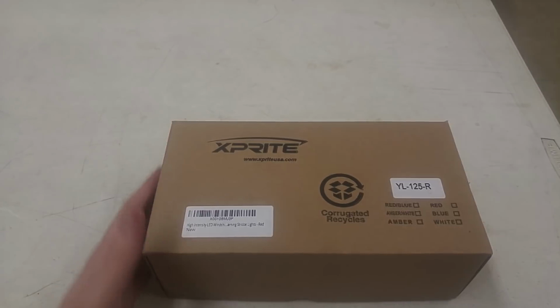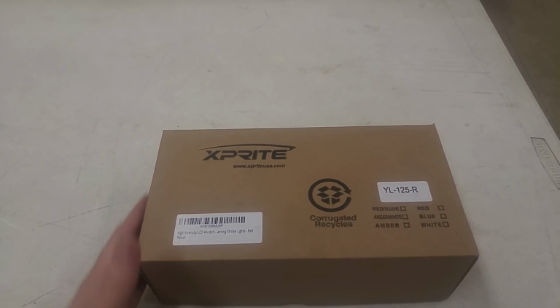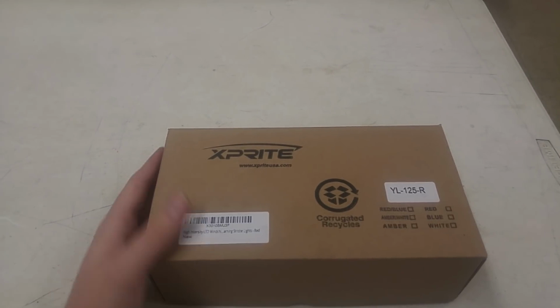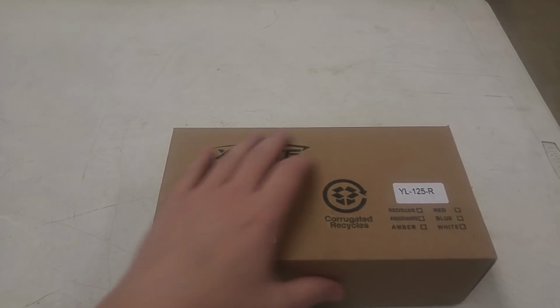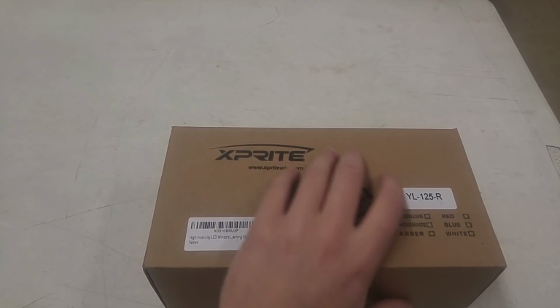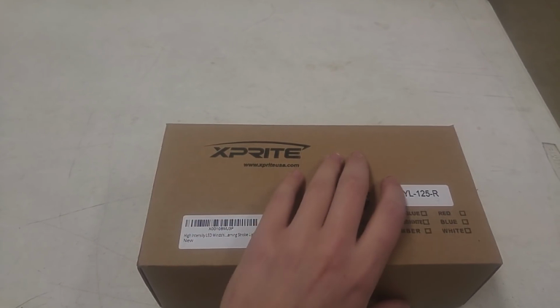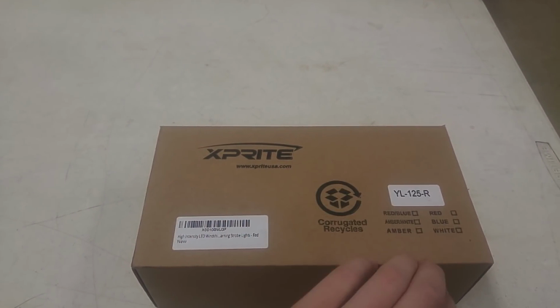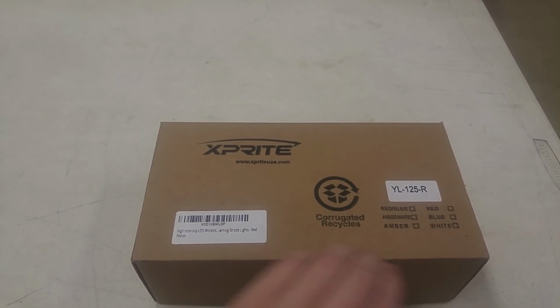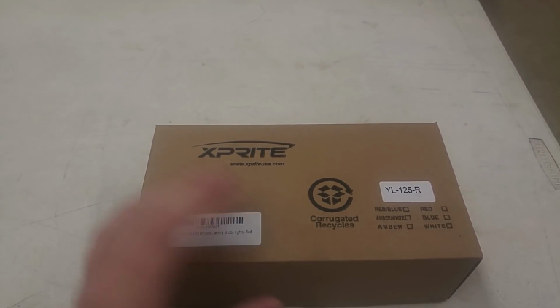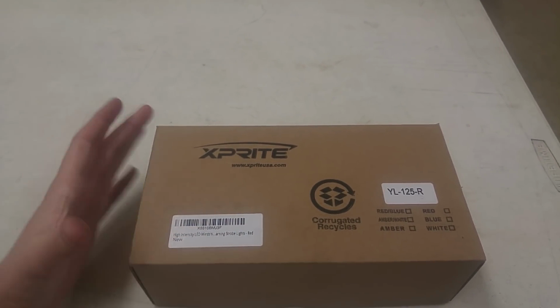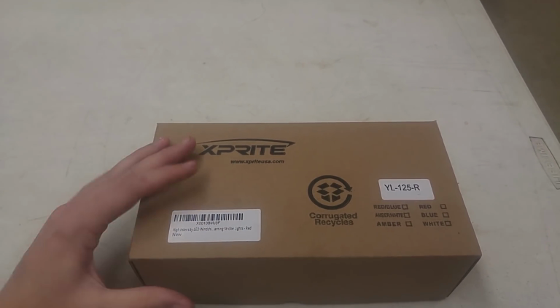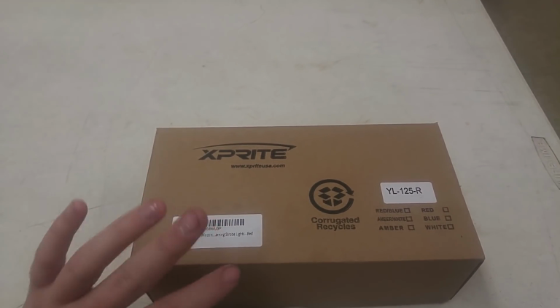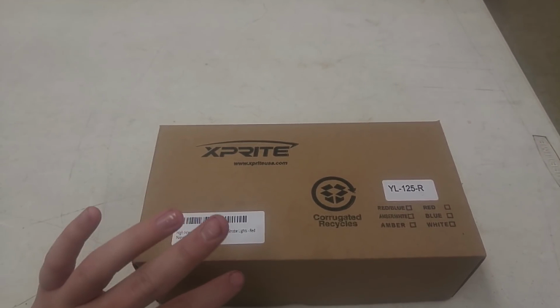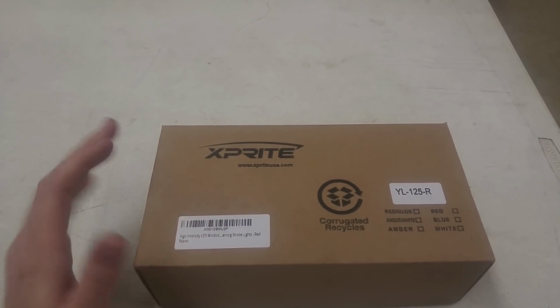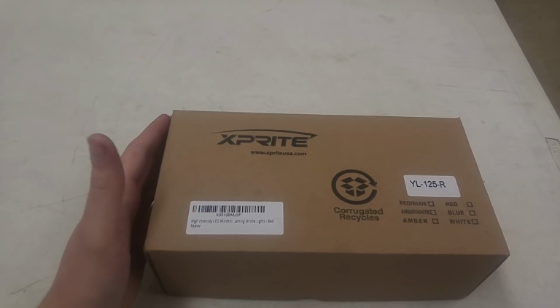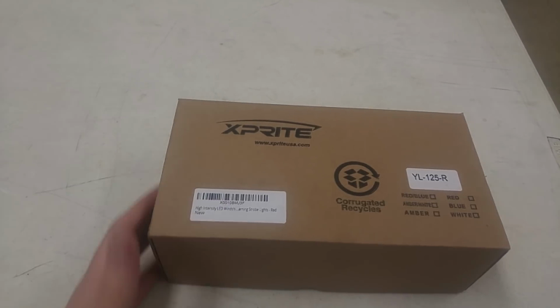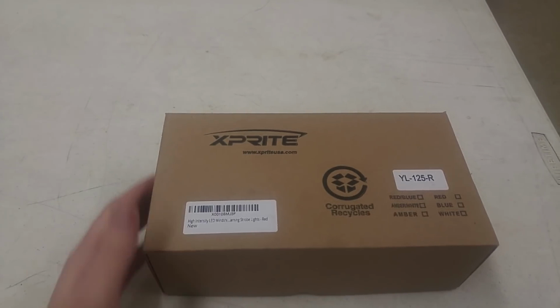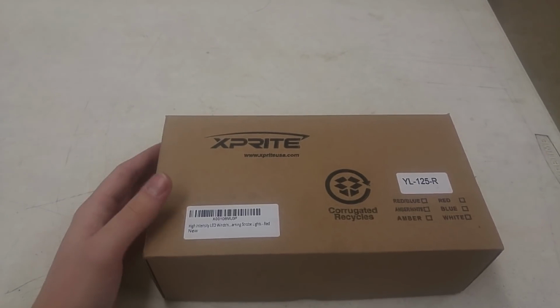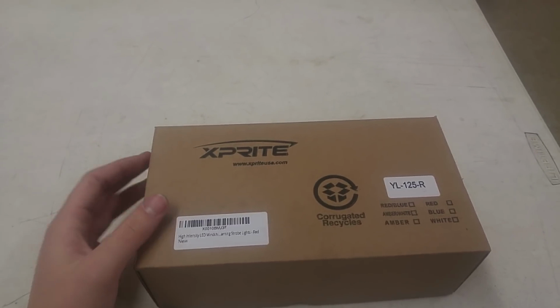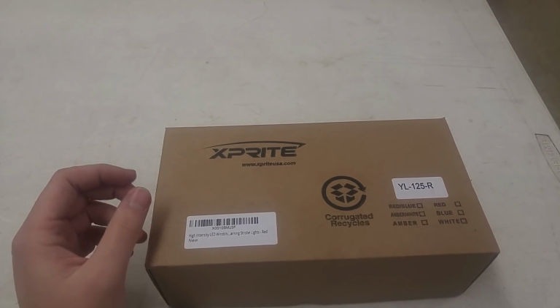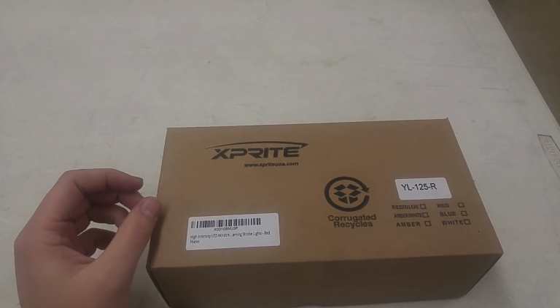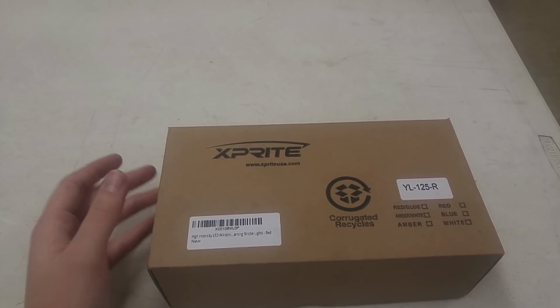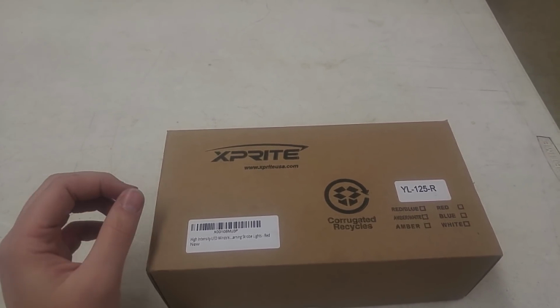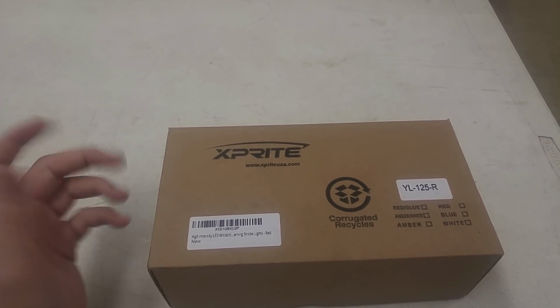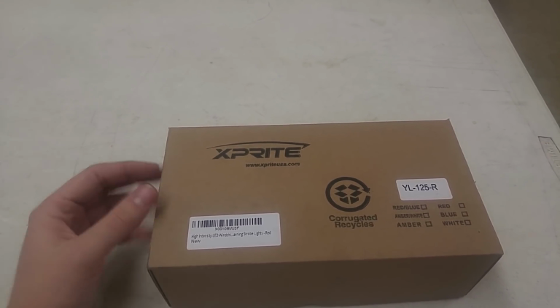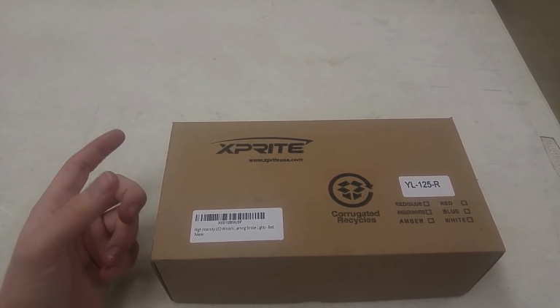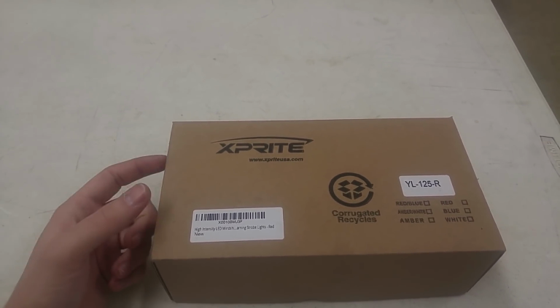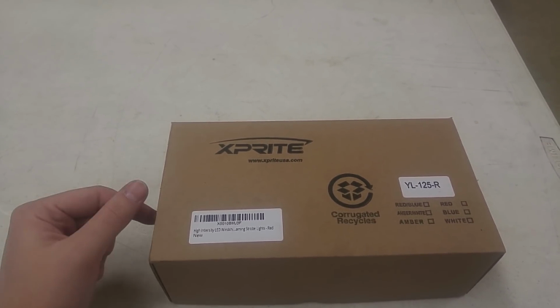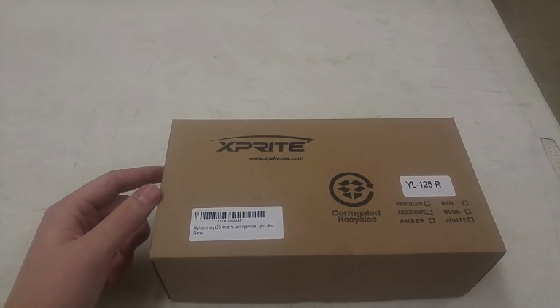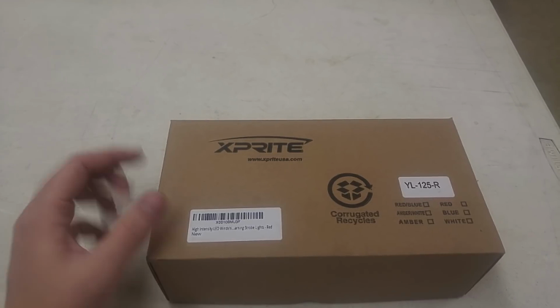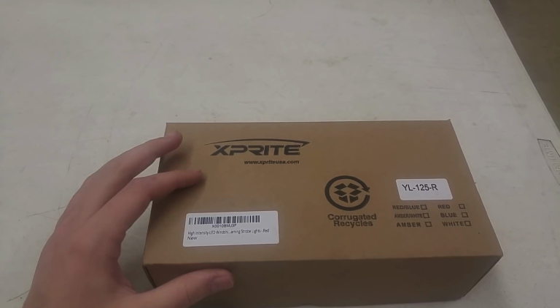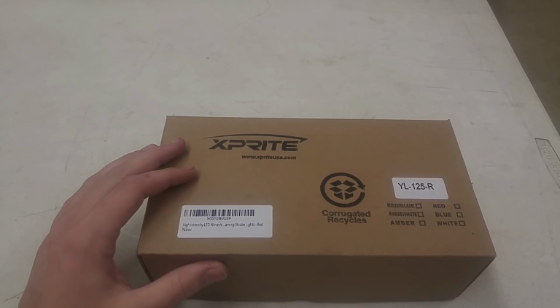The Federal Signal box is not brown — it's white. It's flatter, and the sticker is on the side that shows the model number, the Federal Signal logo, the serial number, control number, and all that stuff.